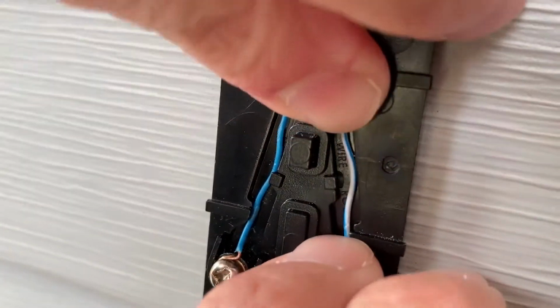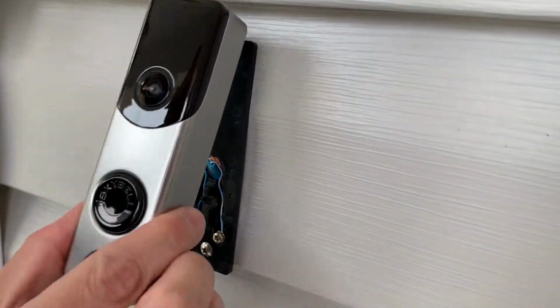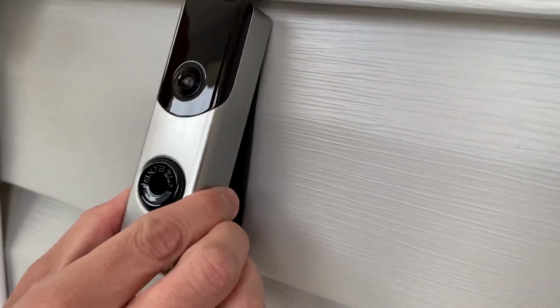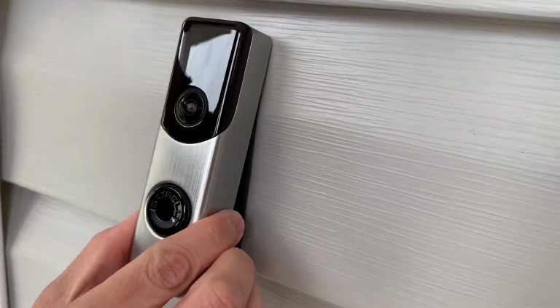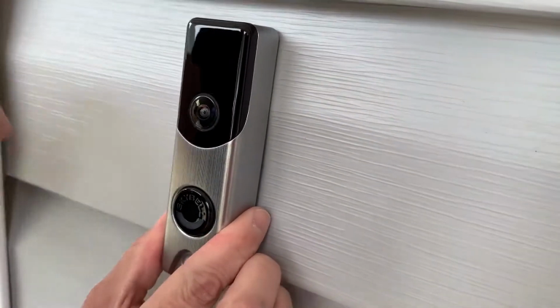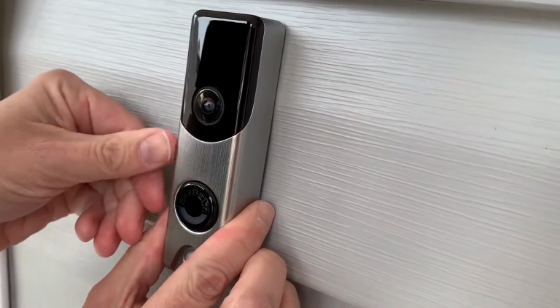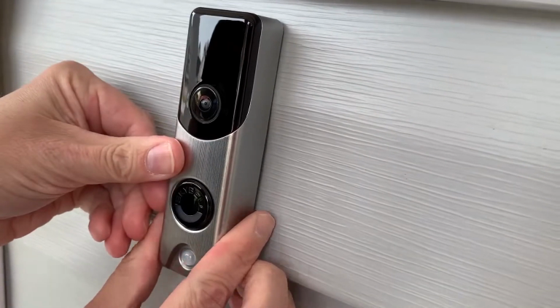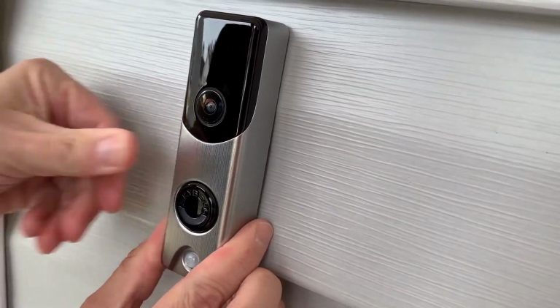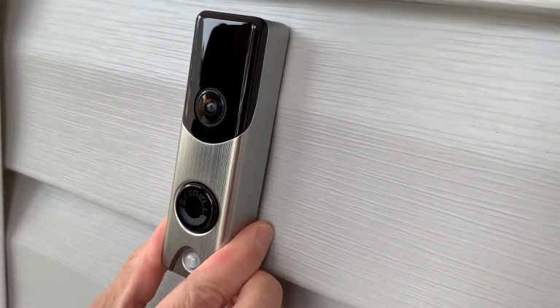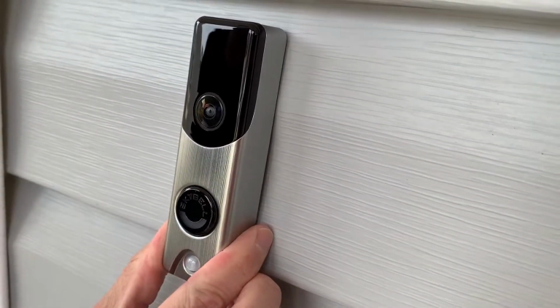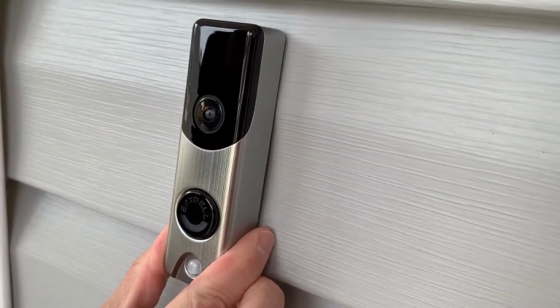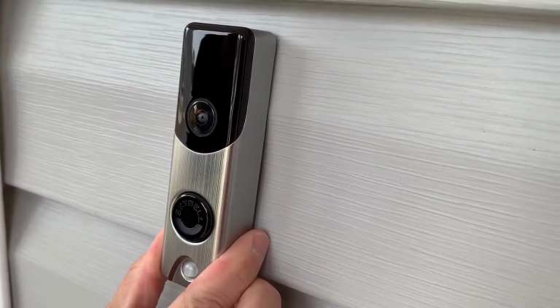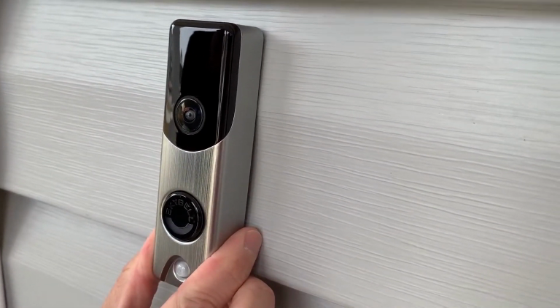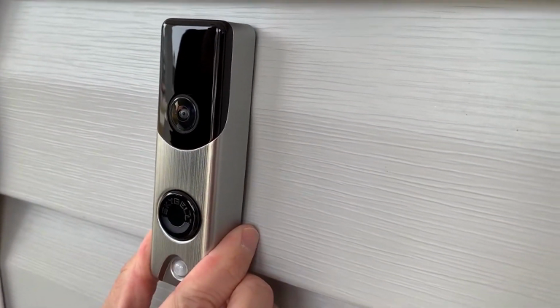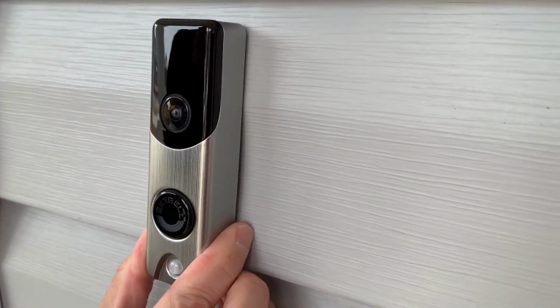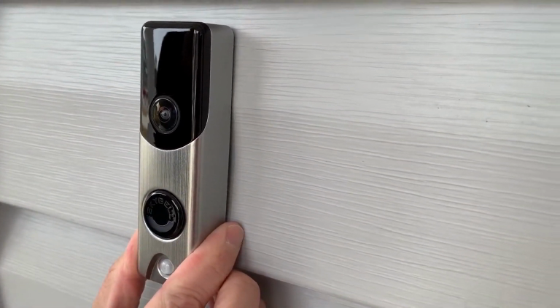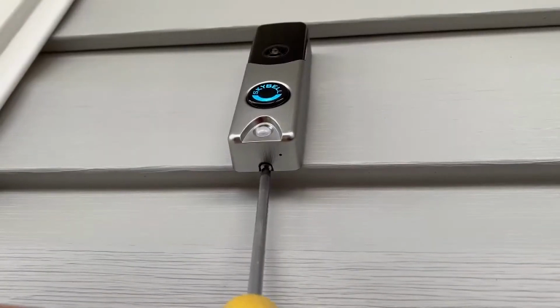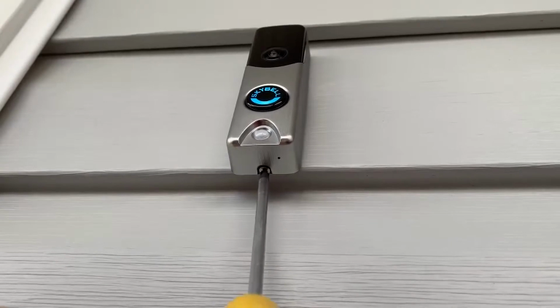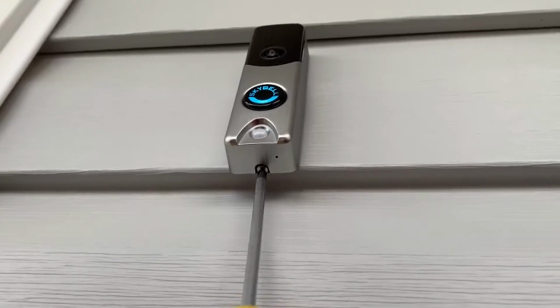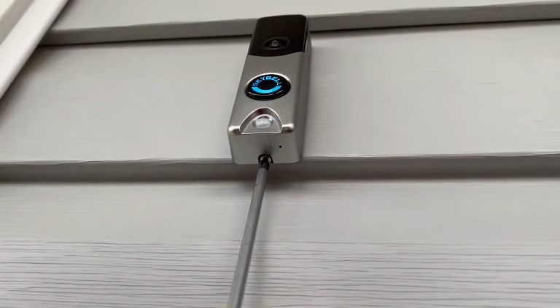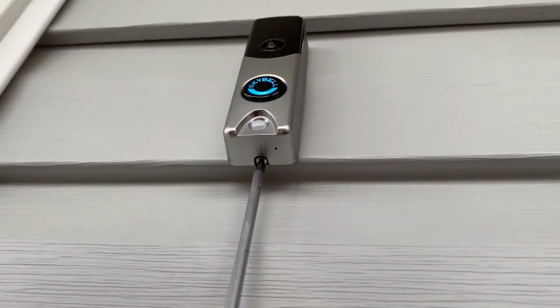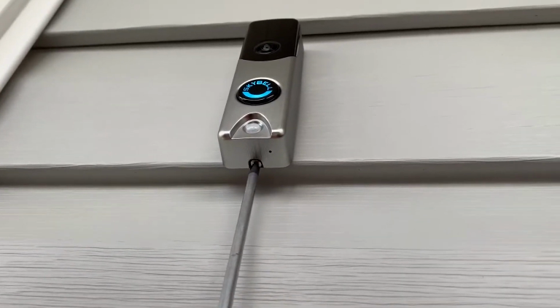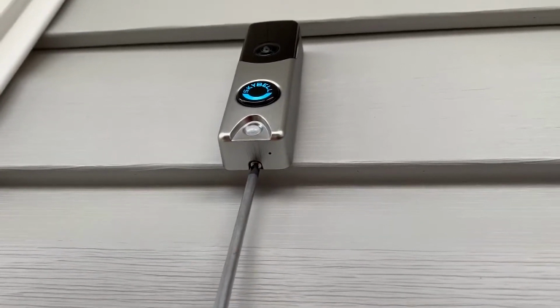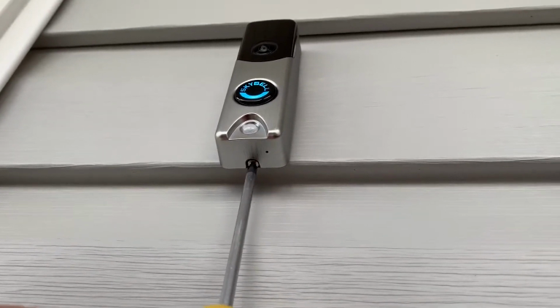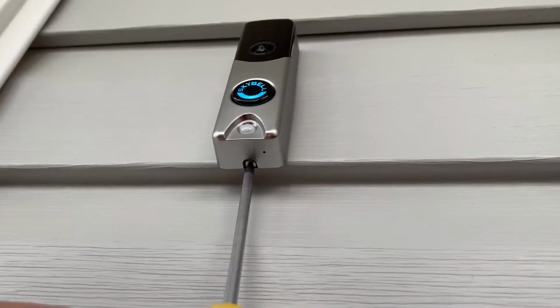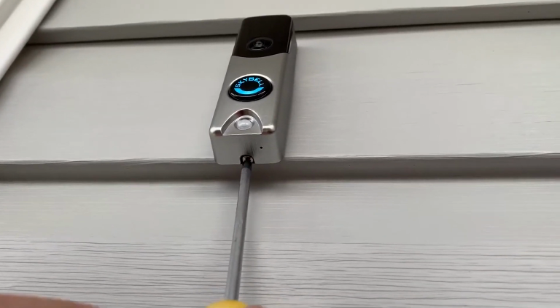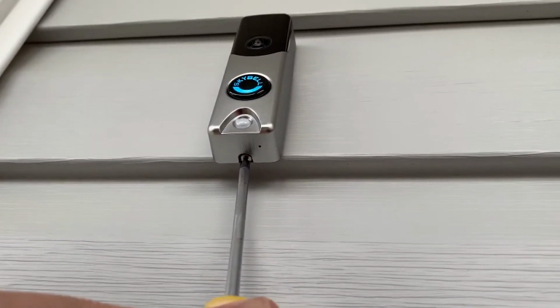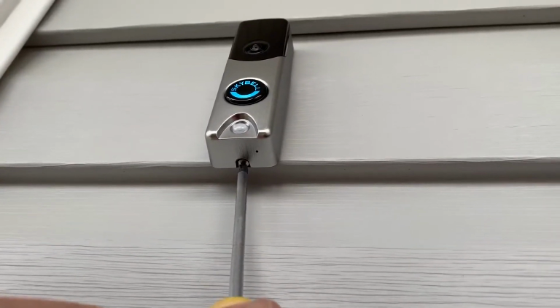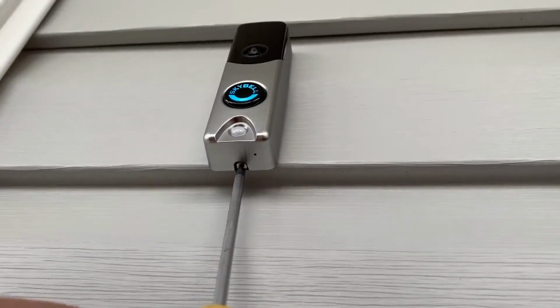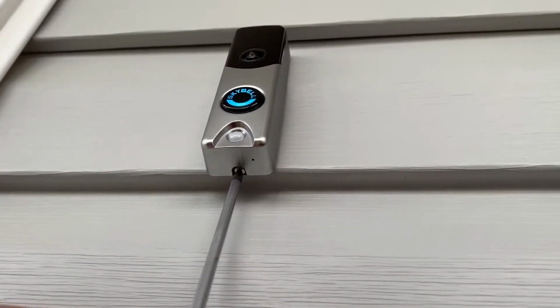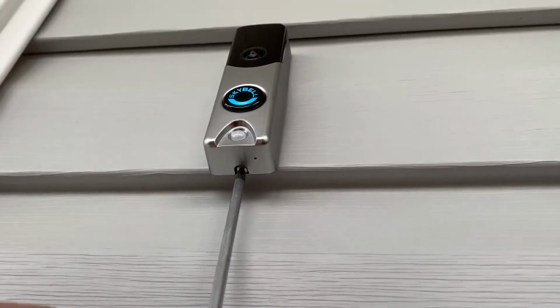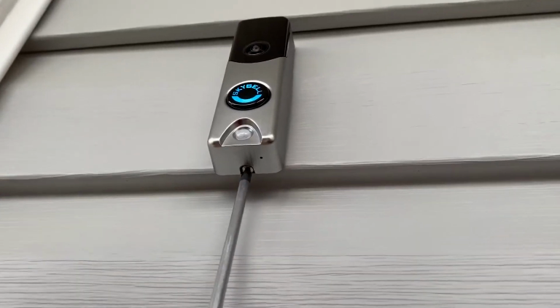Take your Alarm.com doorbell camera and attach it to the top of the mounting plate first, and then snap the device into place. You may hear a click sound. Tighten the set screw located at the bottom of the mounting plate to secure the device into place.